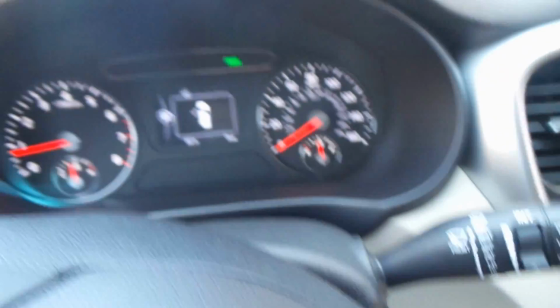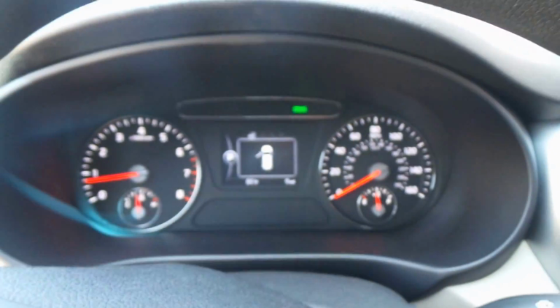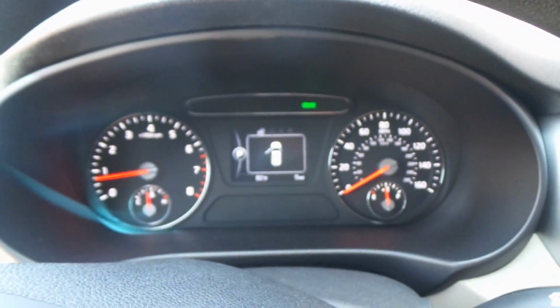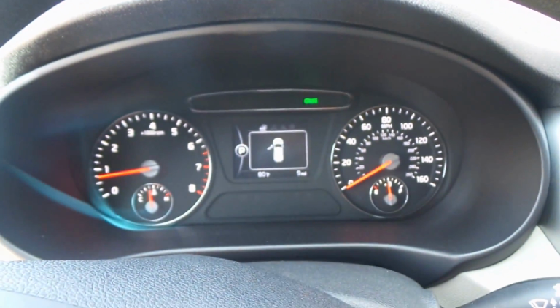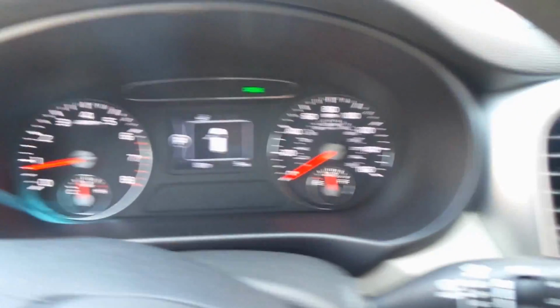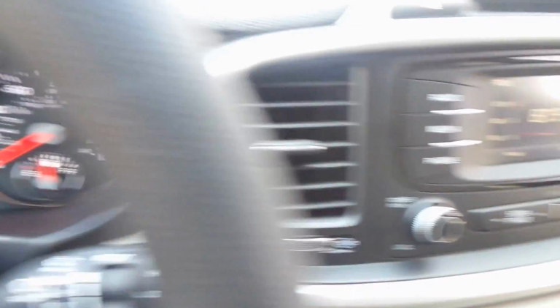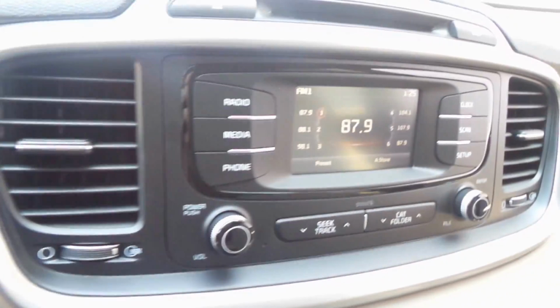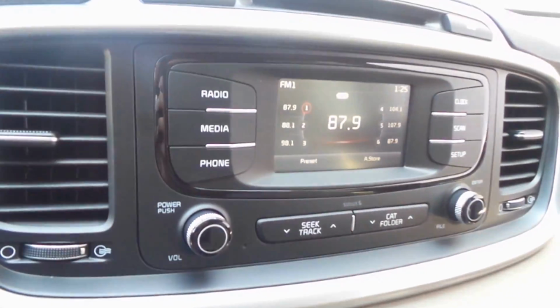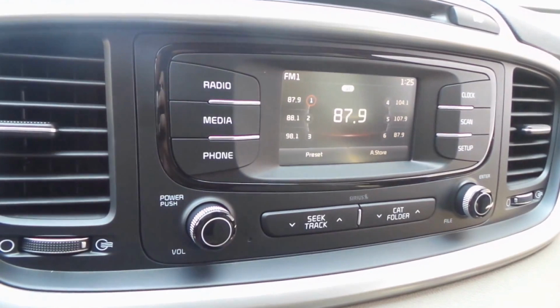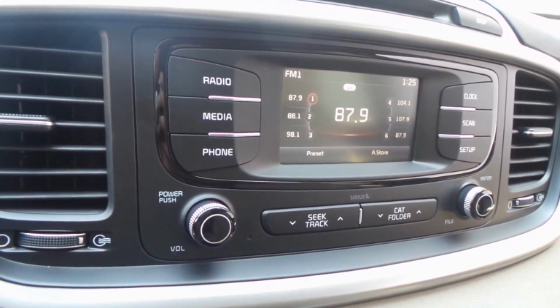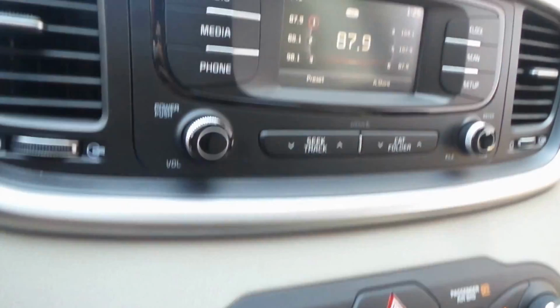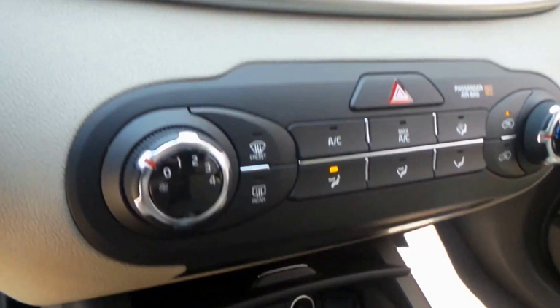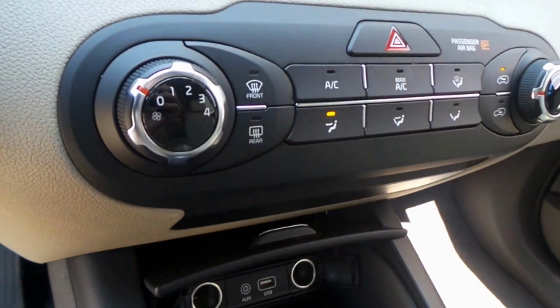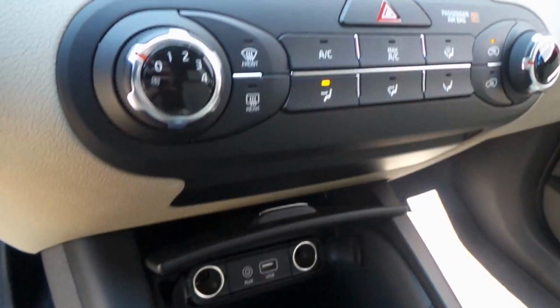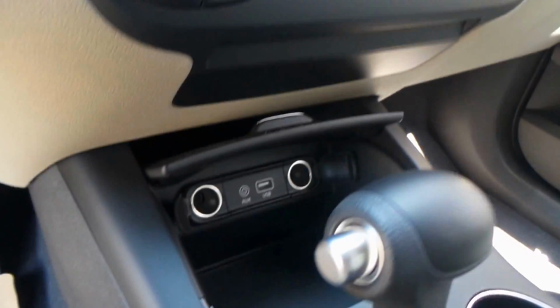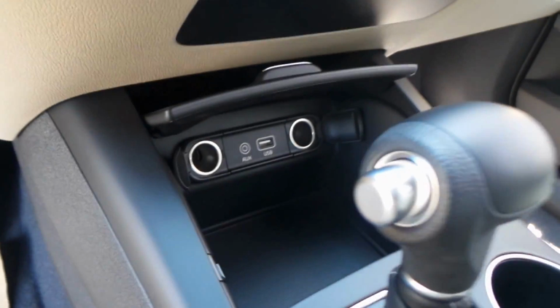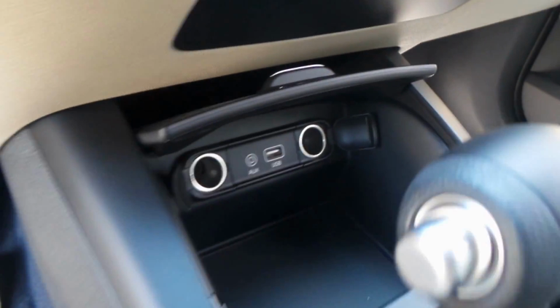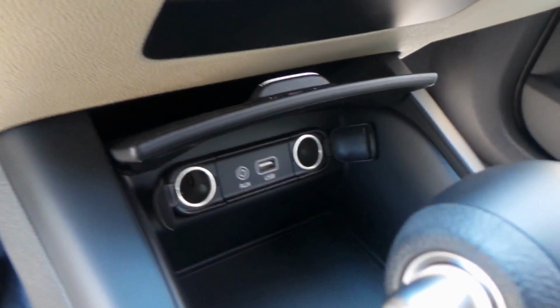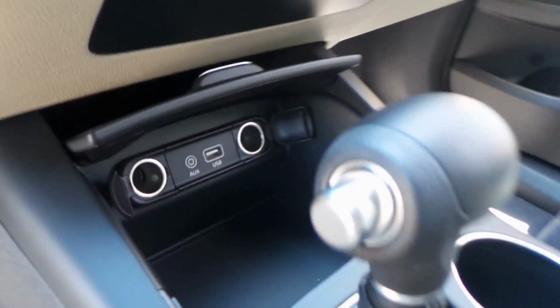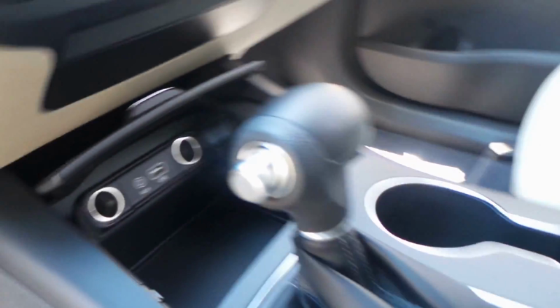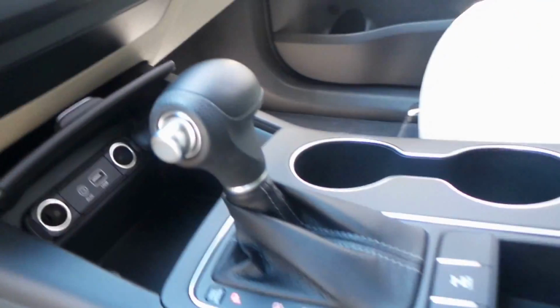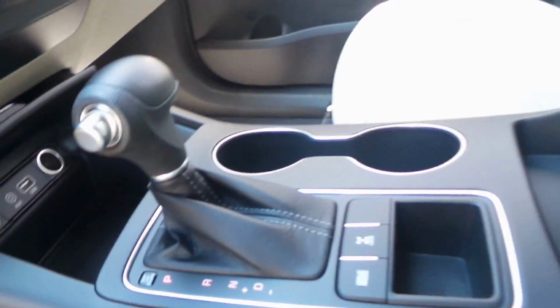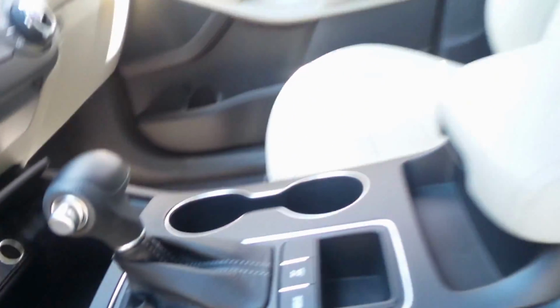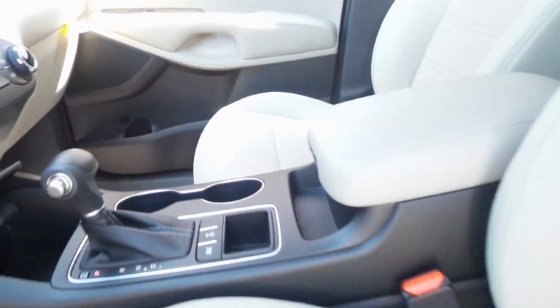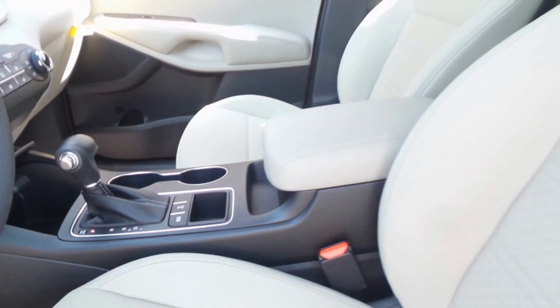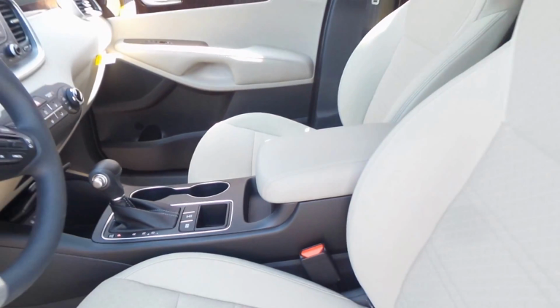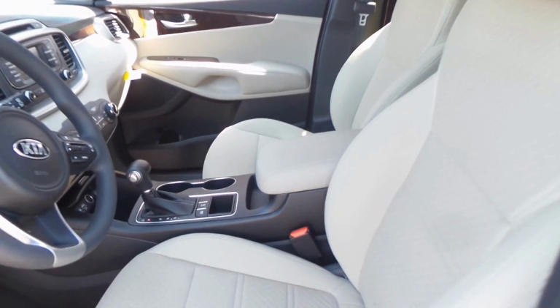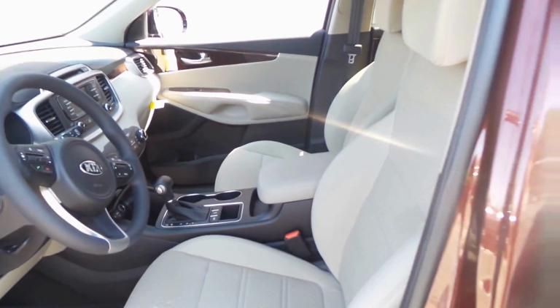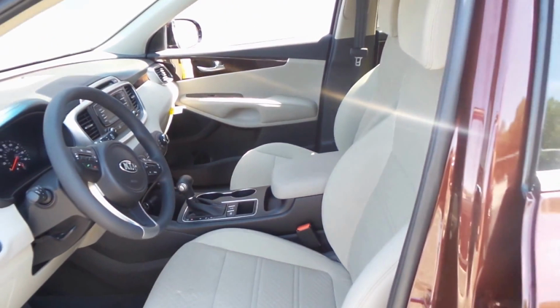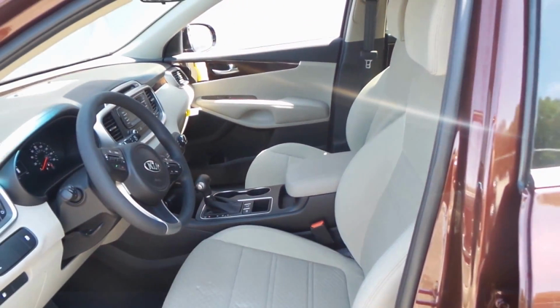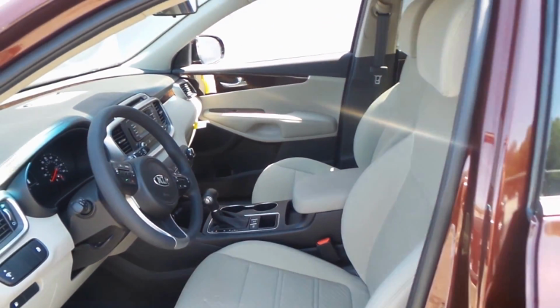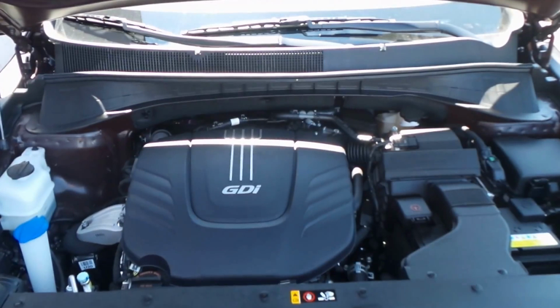Dash, radio, climate control. It does have nice auxiliary and USB ports, as well as a tap shifter and four-wheel drive lock.